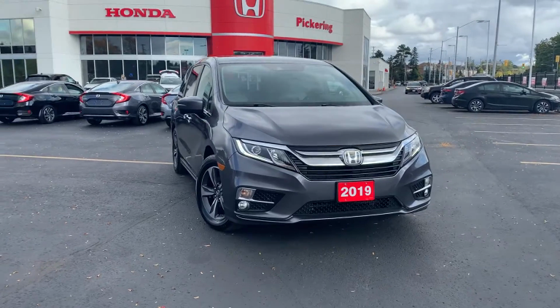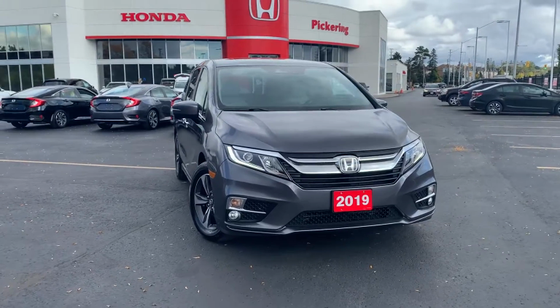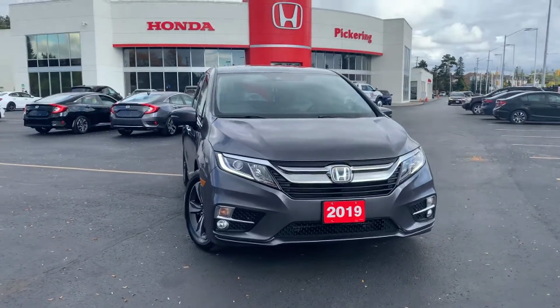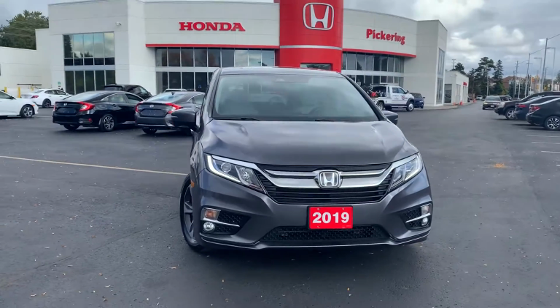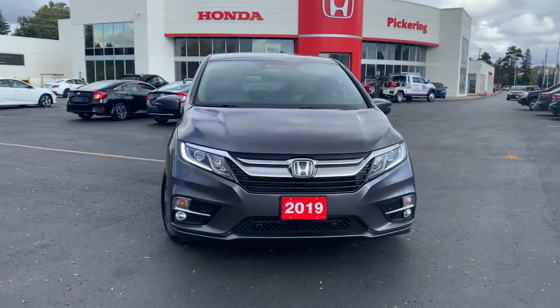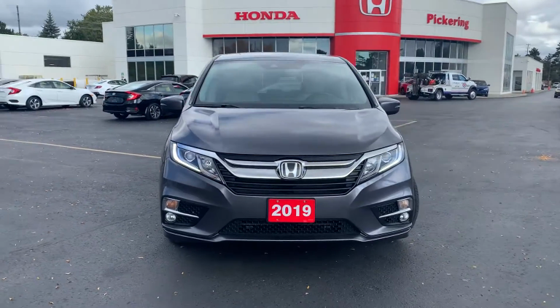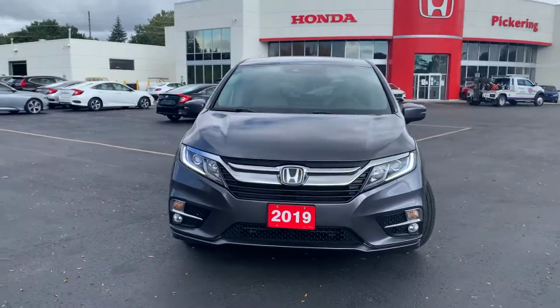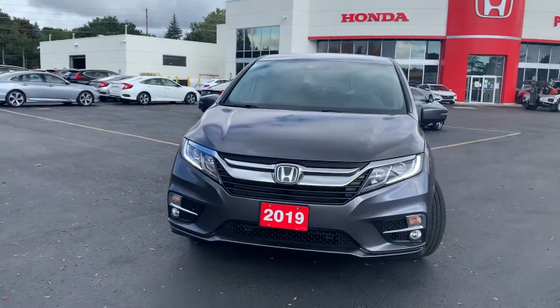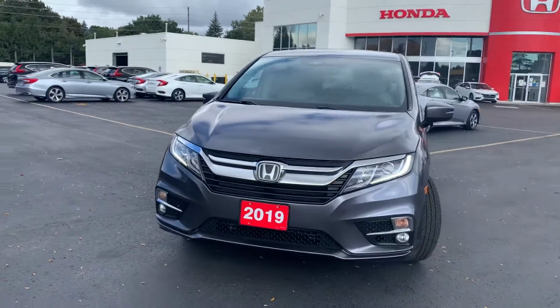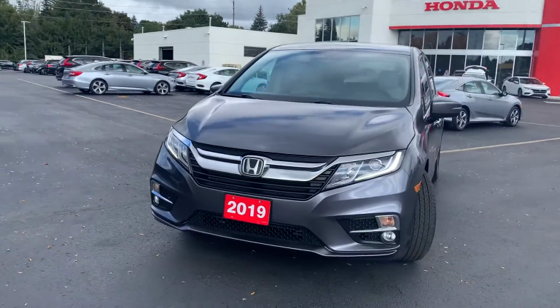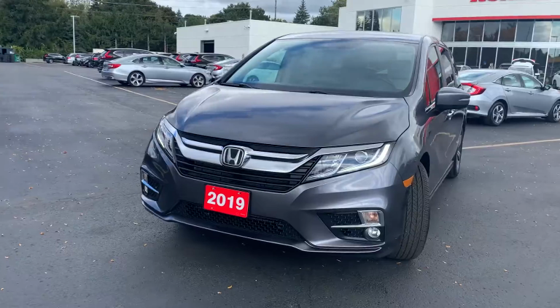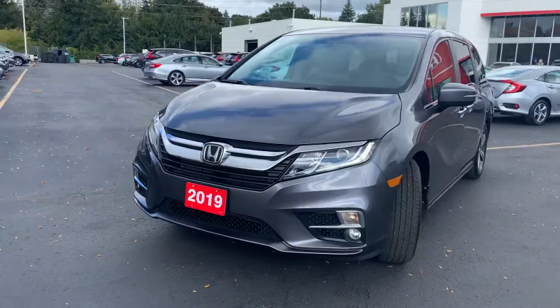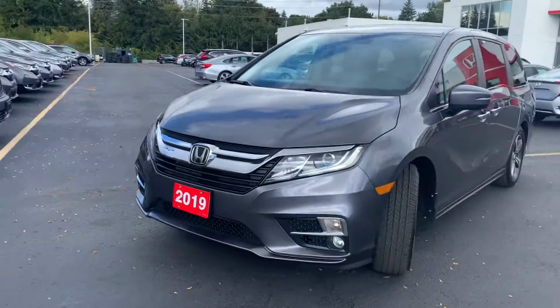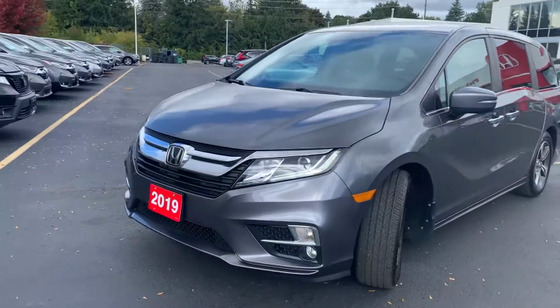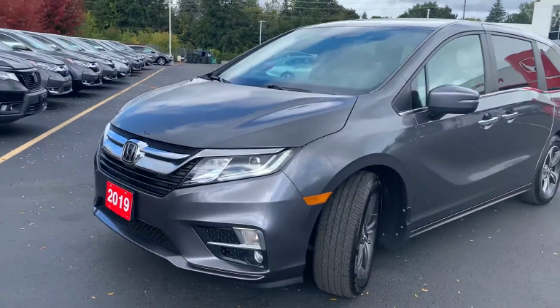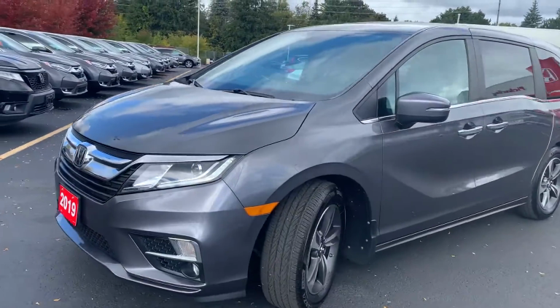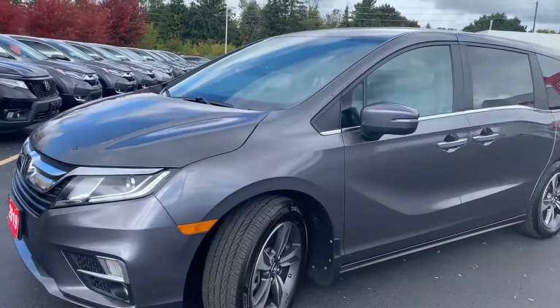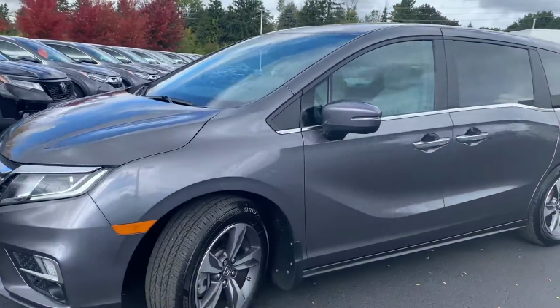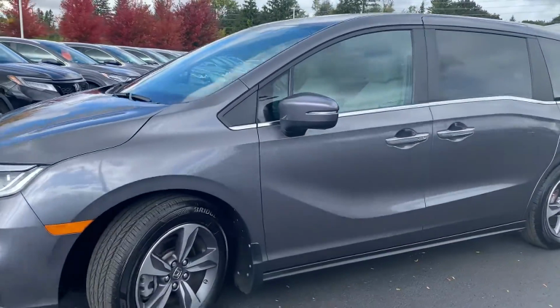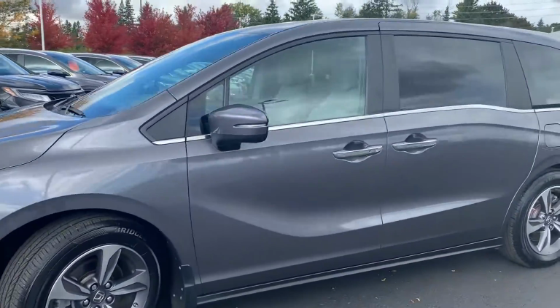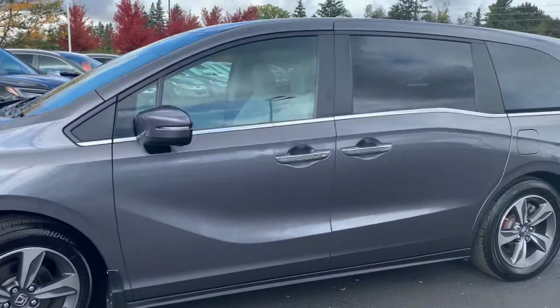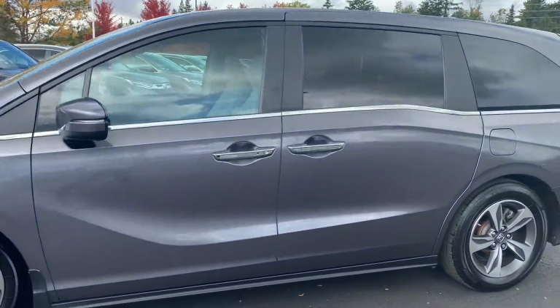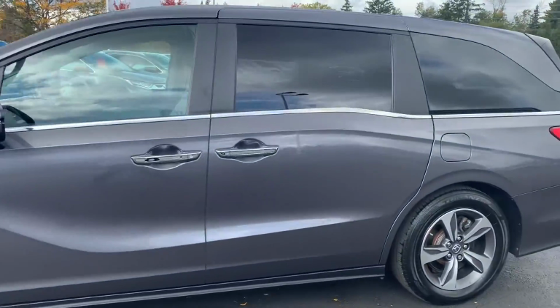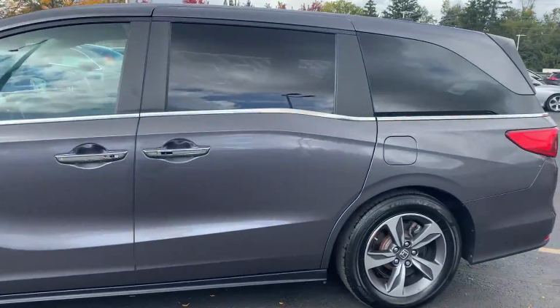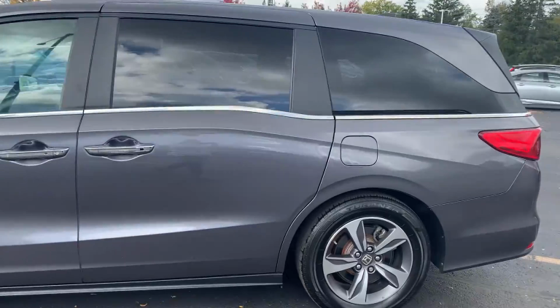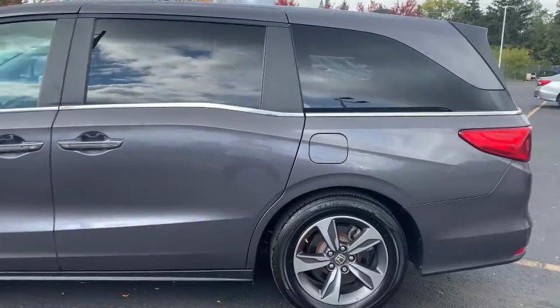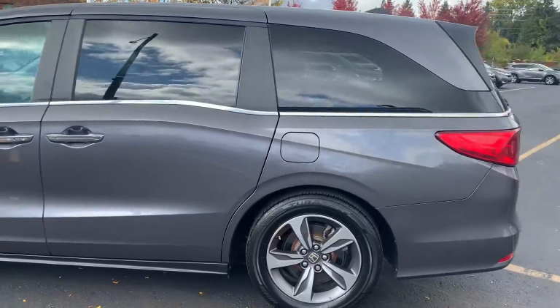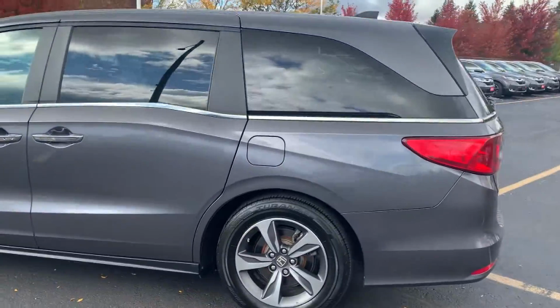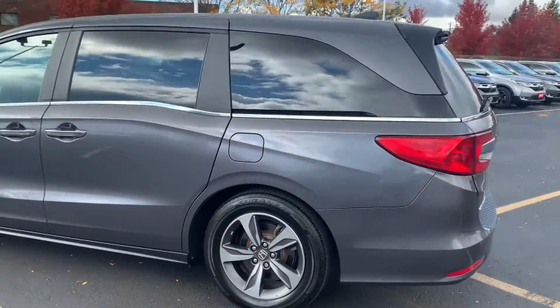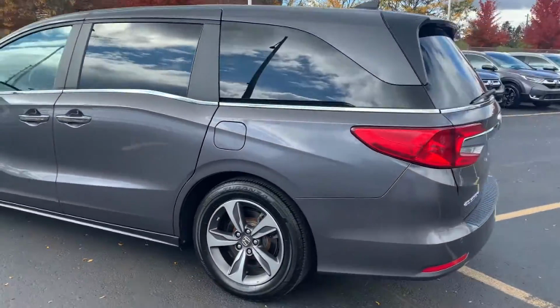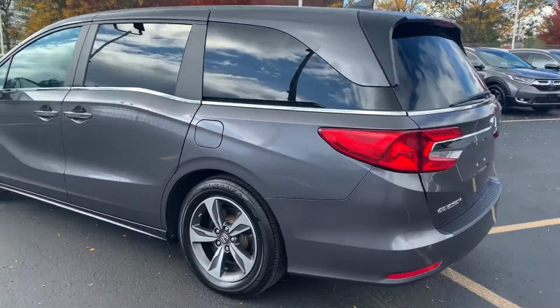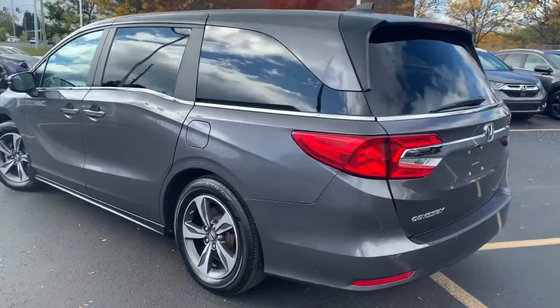Here at Pickering Honda we have a pre-owned and Honda certified 2019 Honda Odyssey EXL. Here's a quick look at the outside of the vehicle.